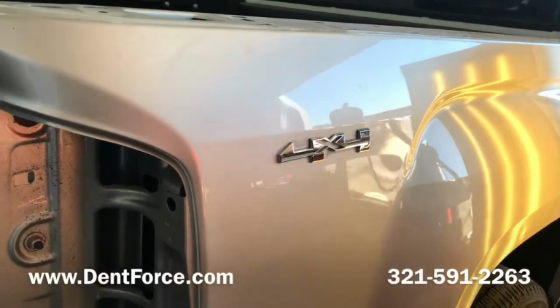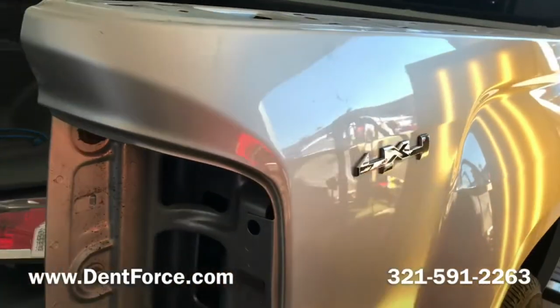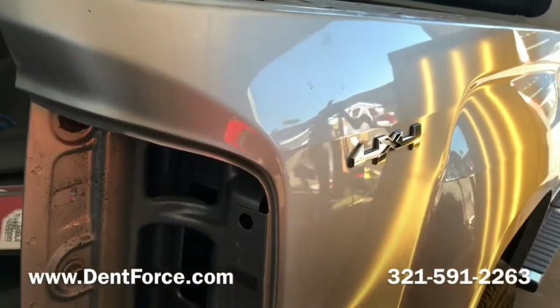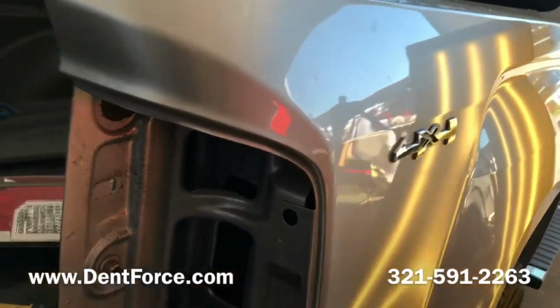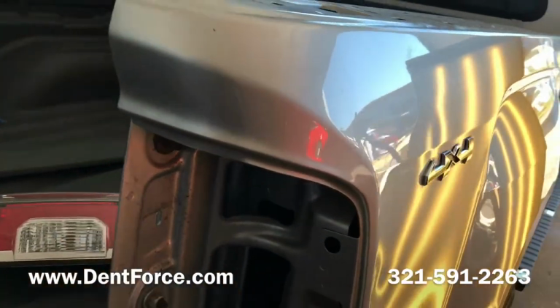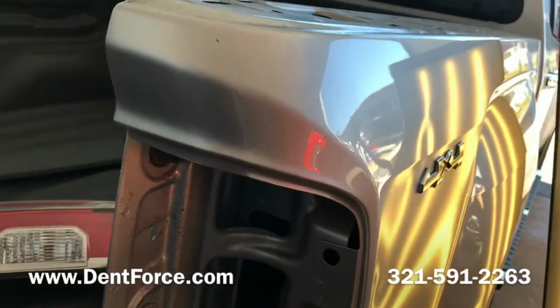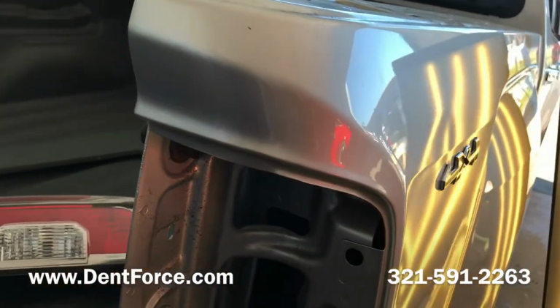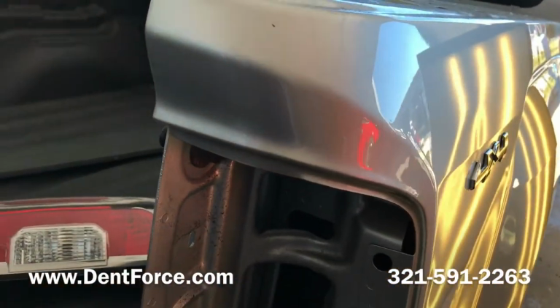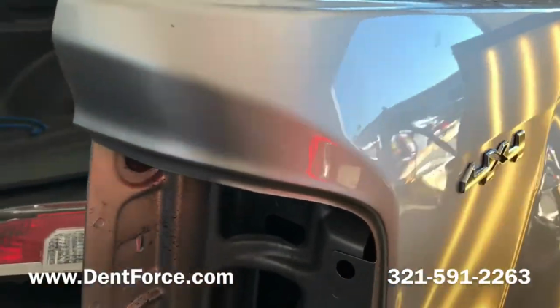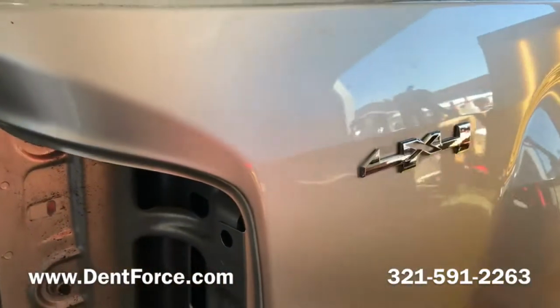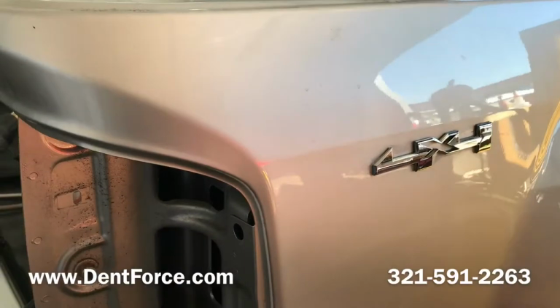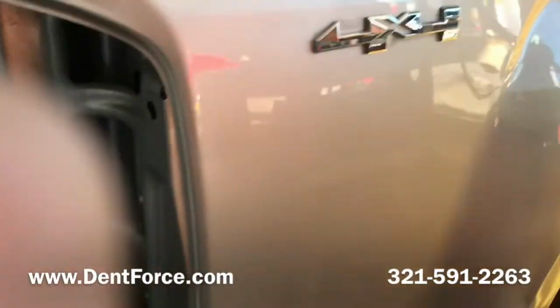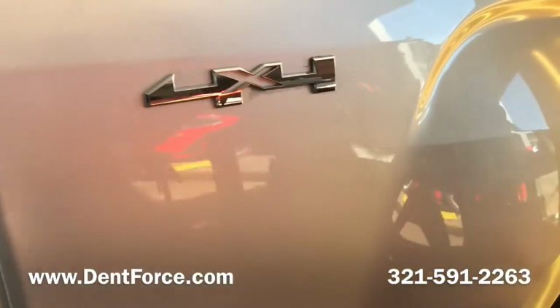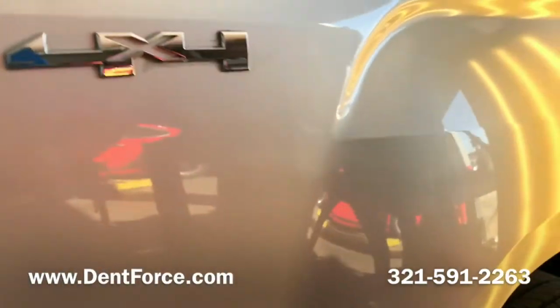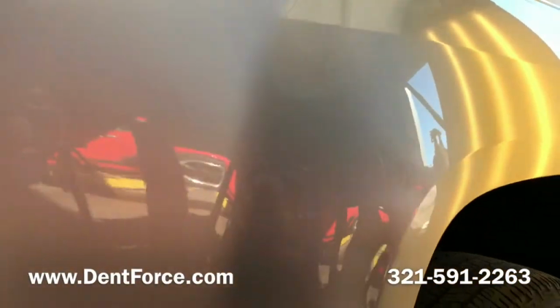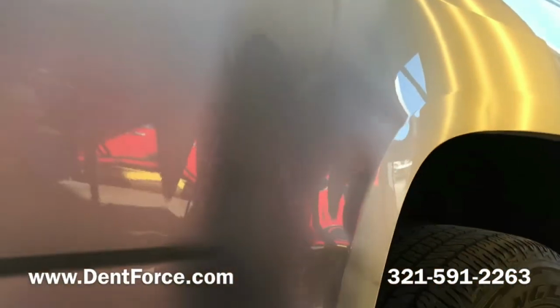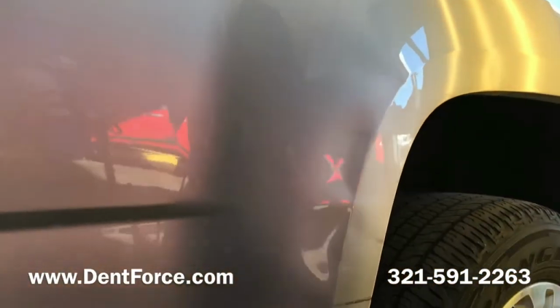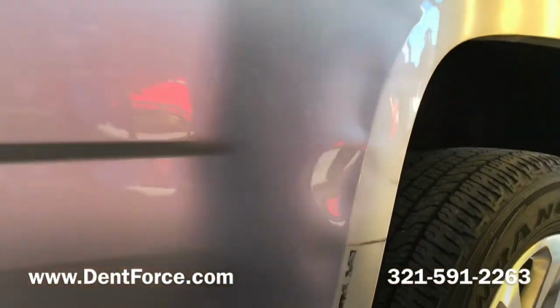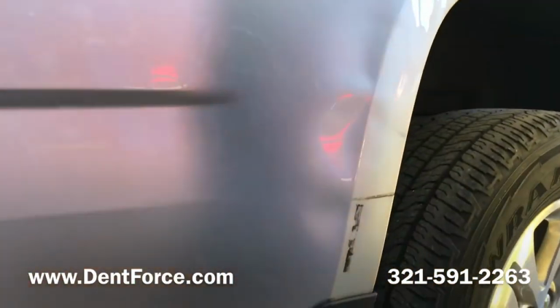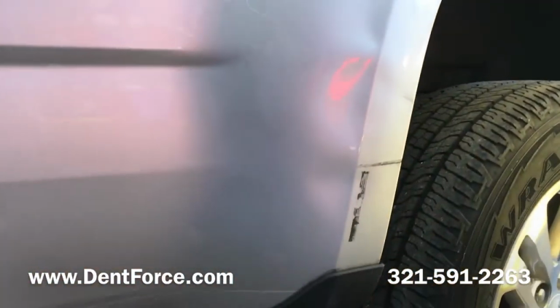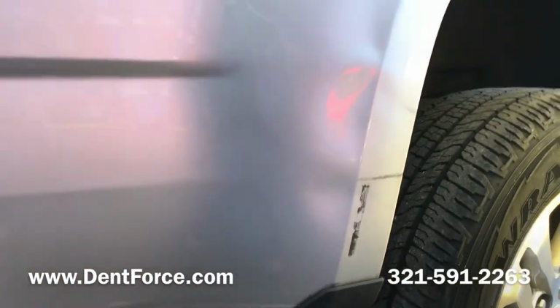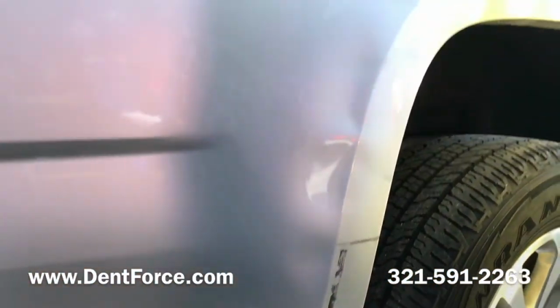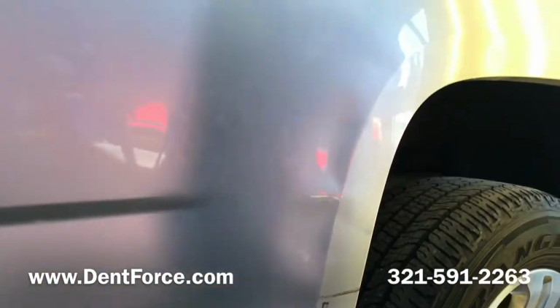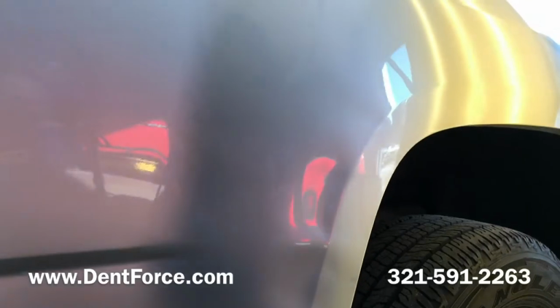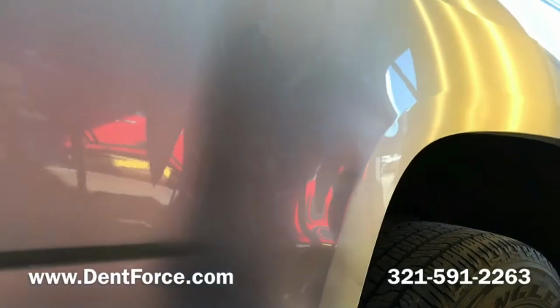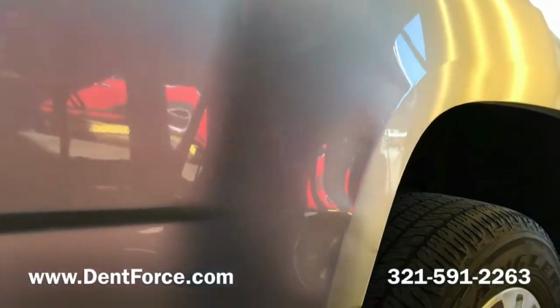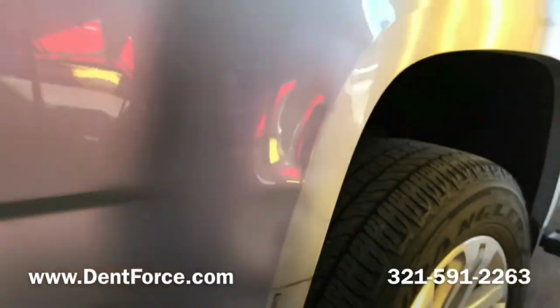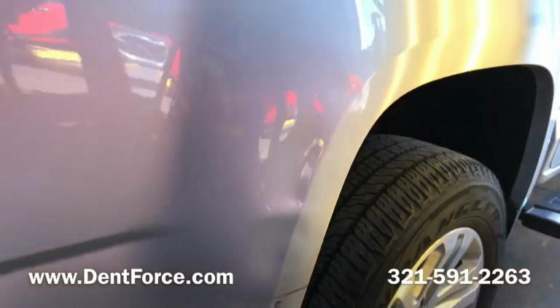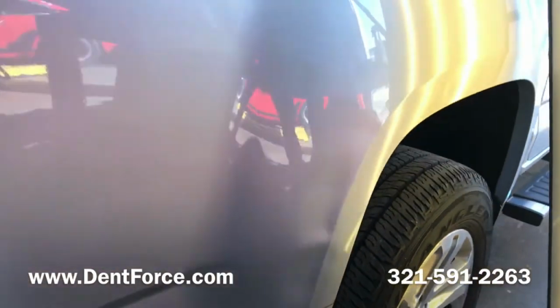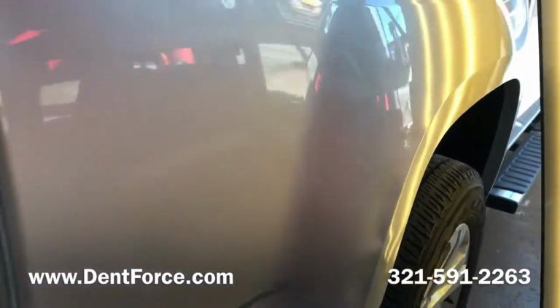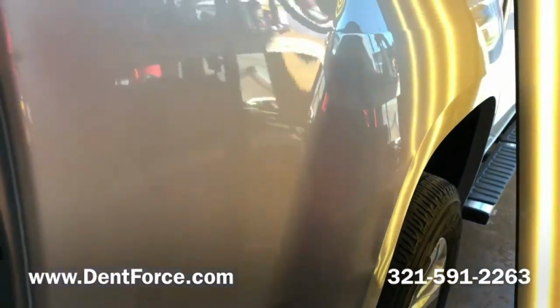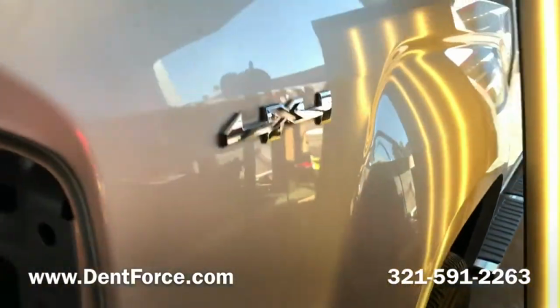Hey, this is Bryce from DentForce. Here you're looking at a 2016 GMC Canyon. Big old dent here on the bedside. This was caused by the owner backing up into a palm tree.